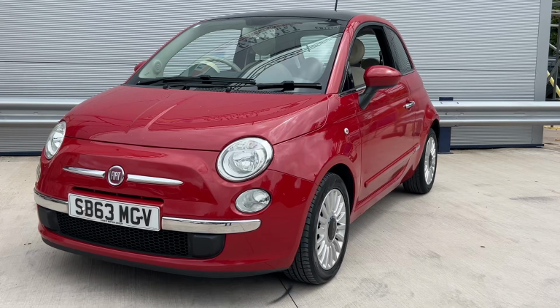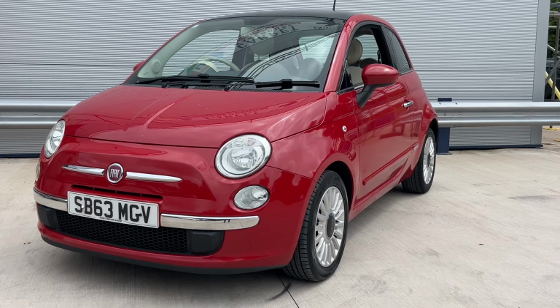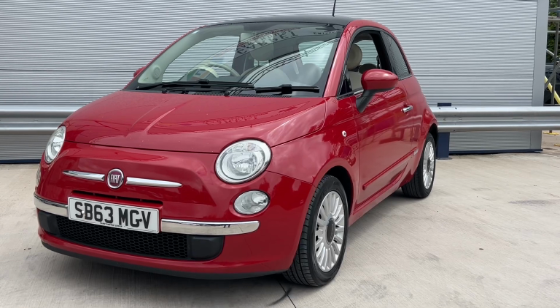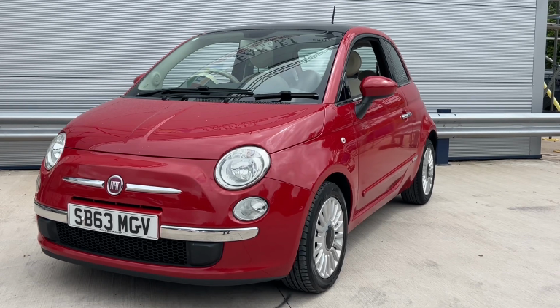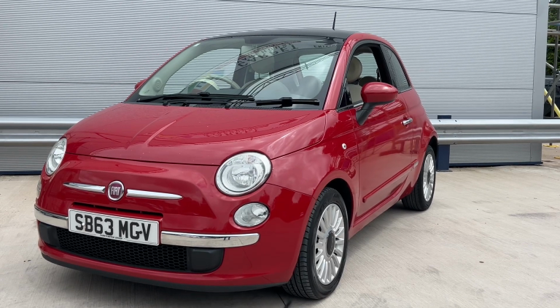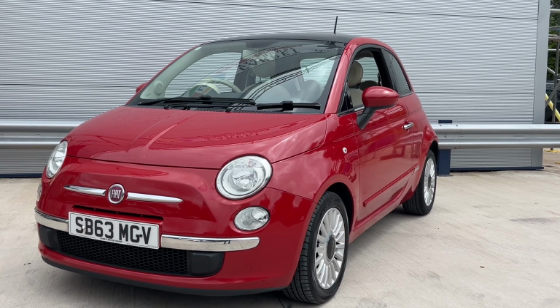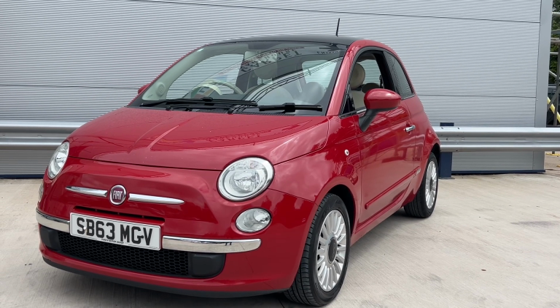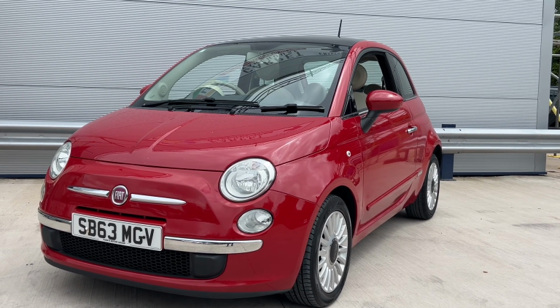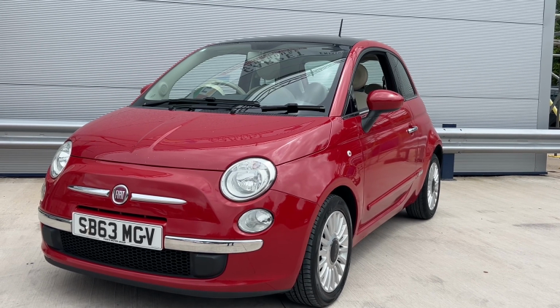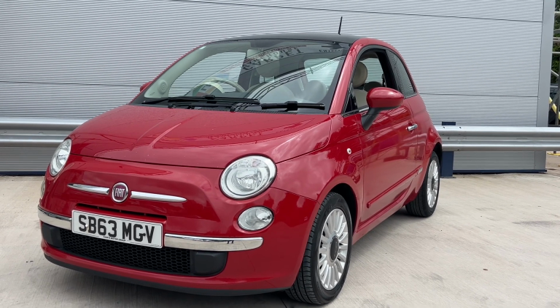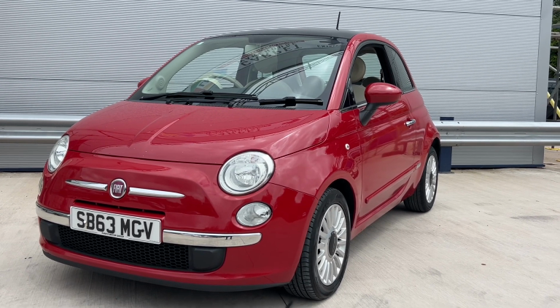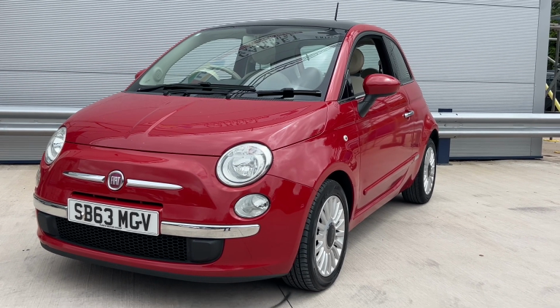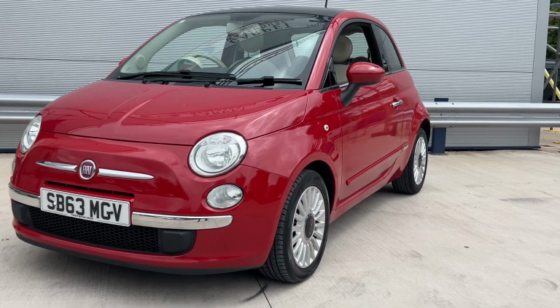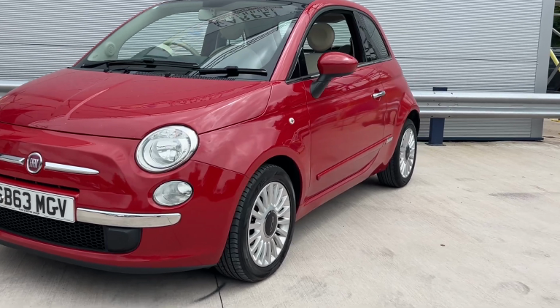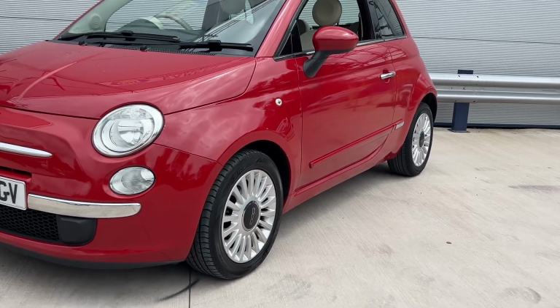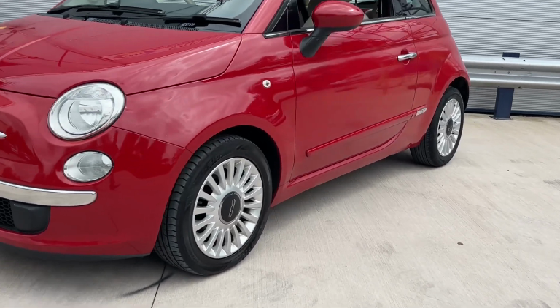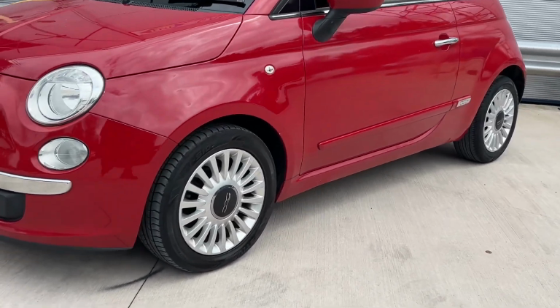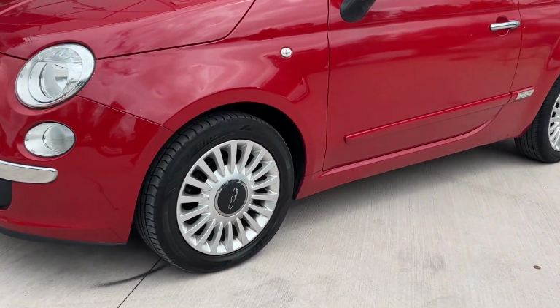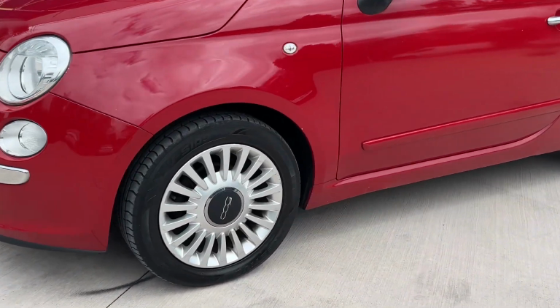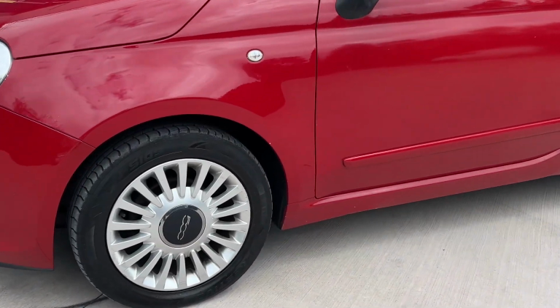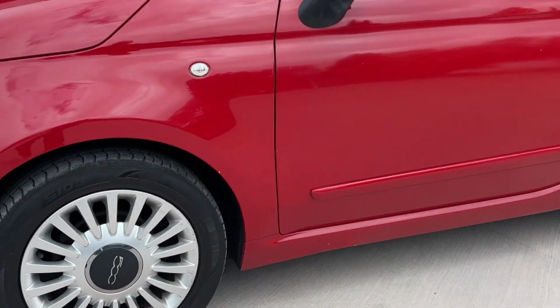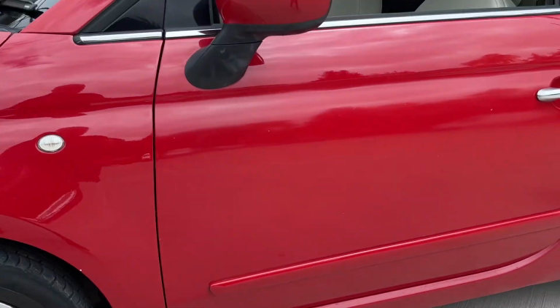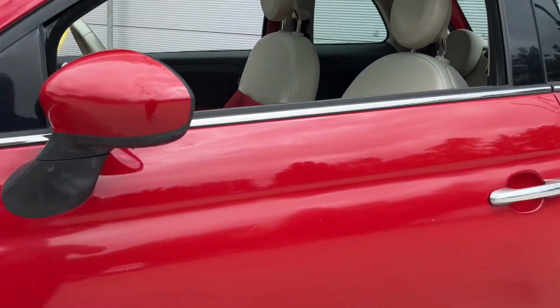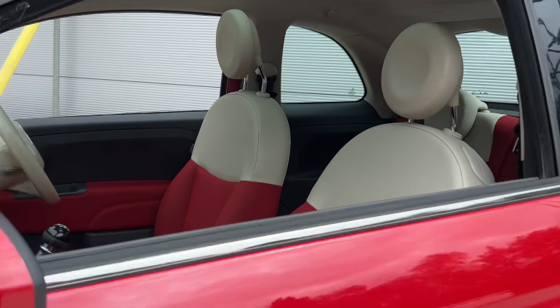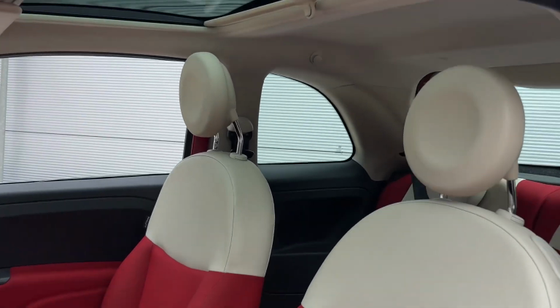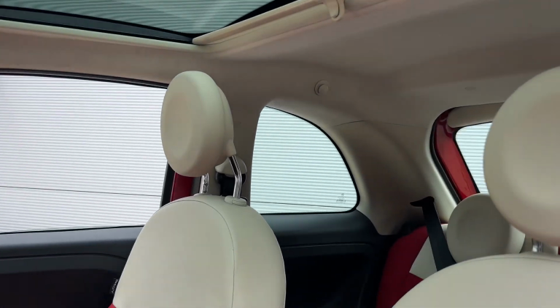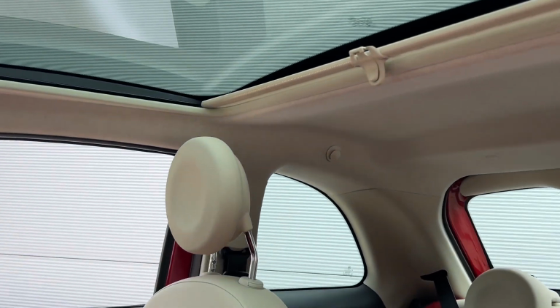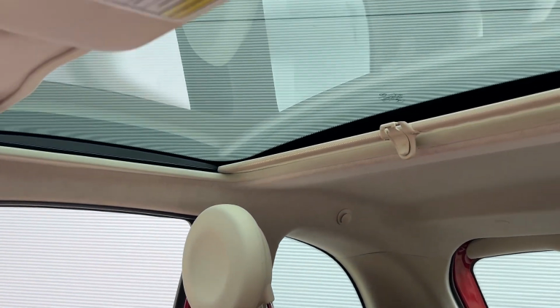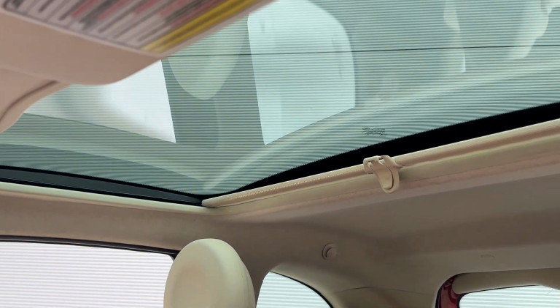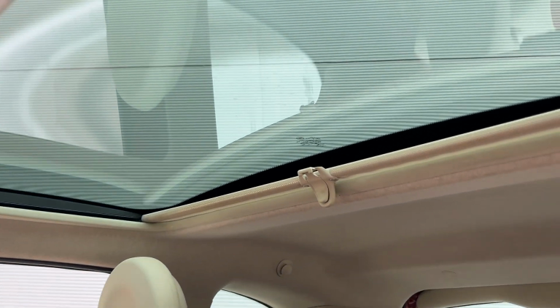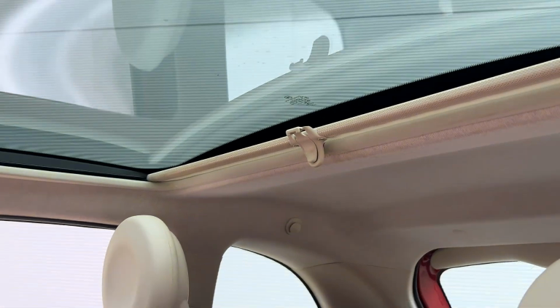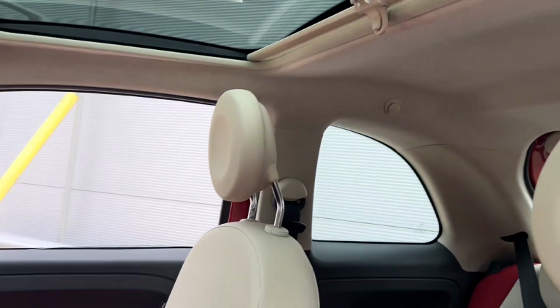Welcome to Elite Vehicle Truck Limited, just showing a new arrival which is this 1.2 Fiat 500. This is the Lounge model, so with the Lounge you get alloy wheels, glass roof, and this Sun Cedar colour as well.